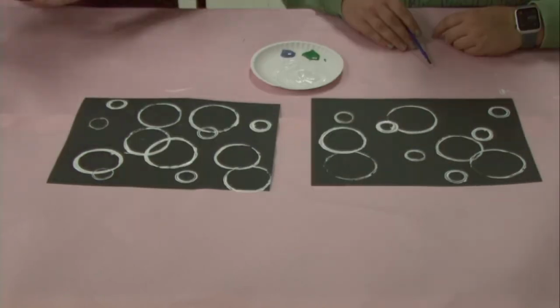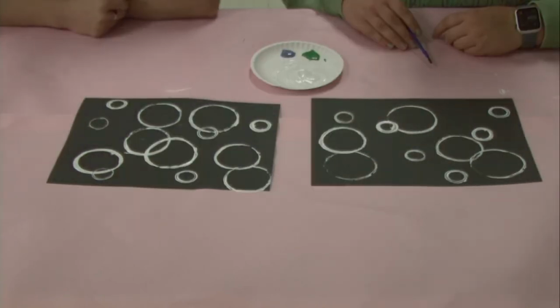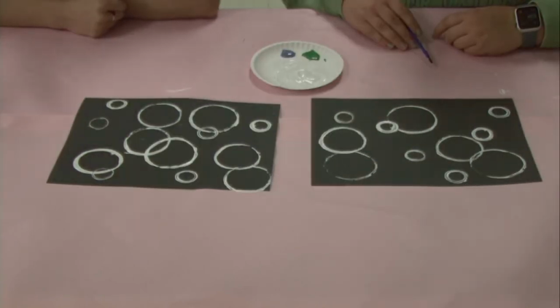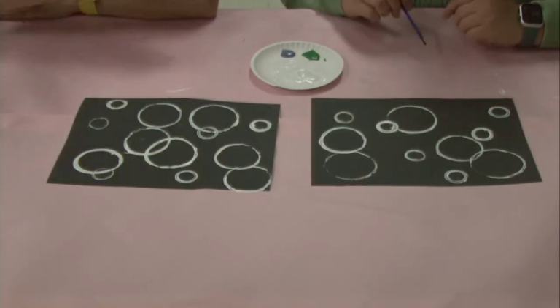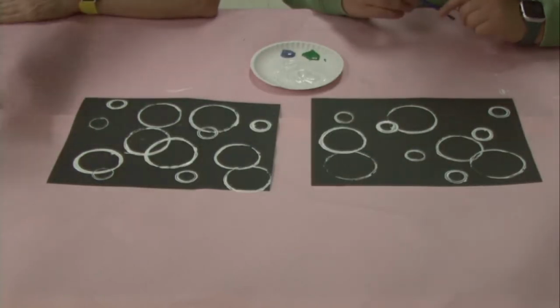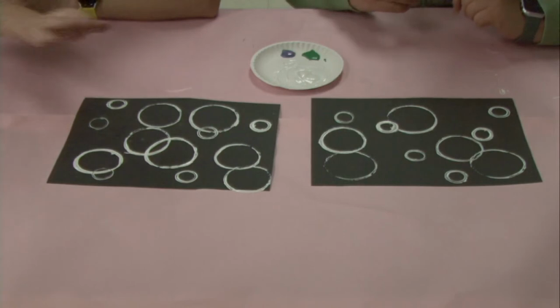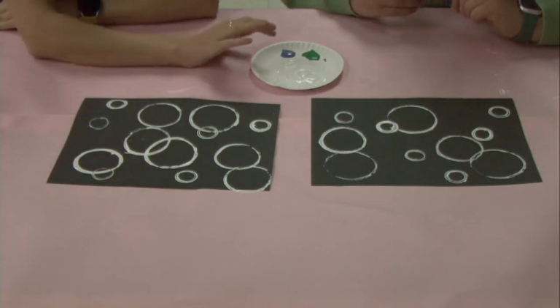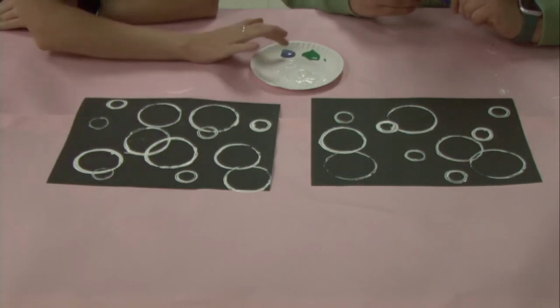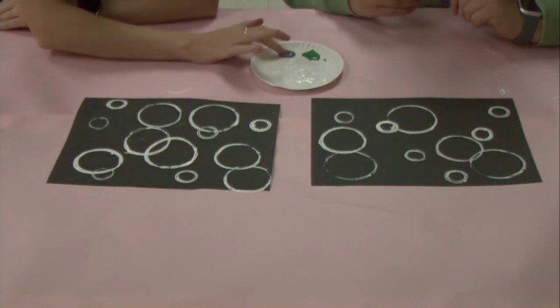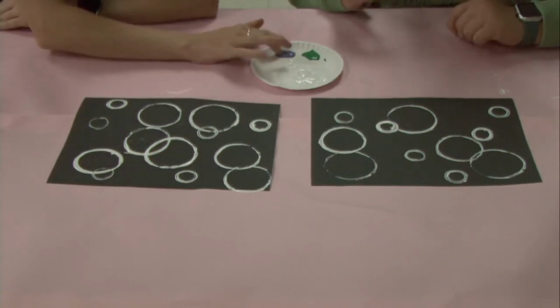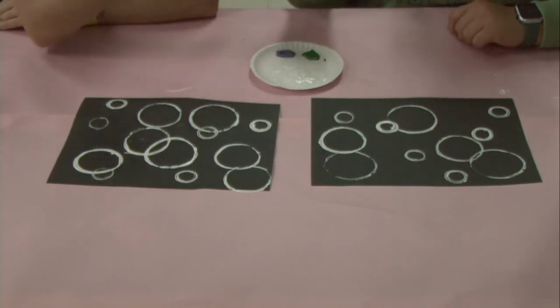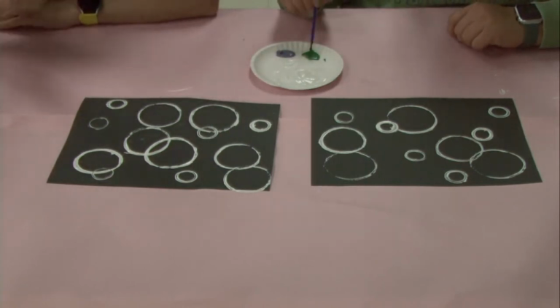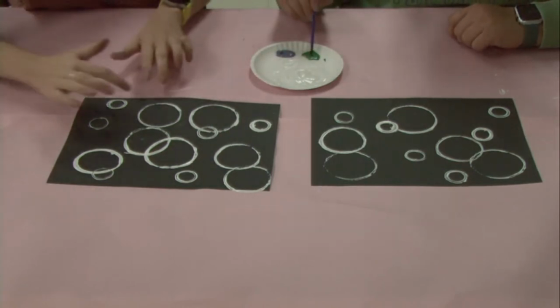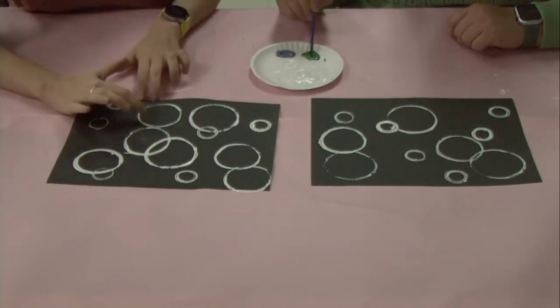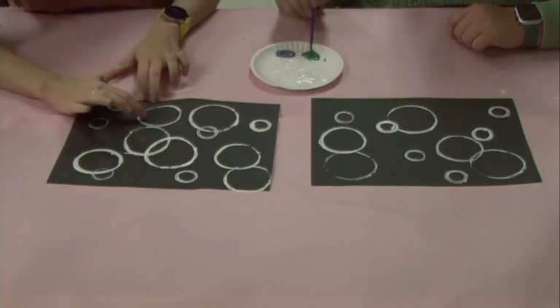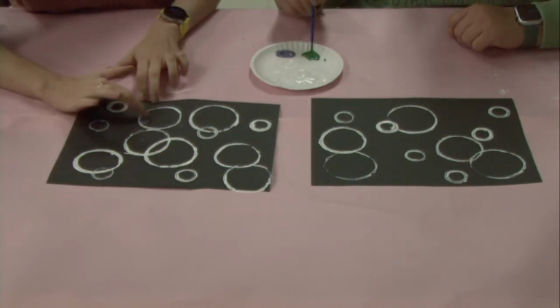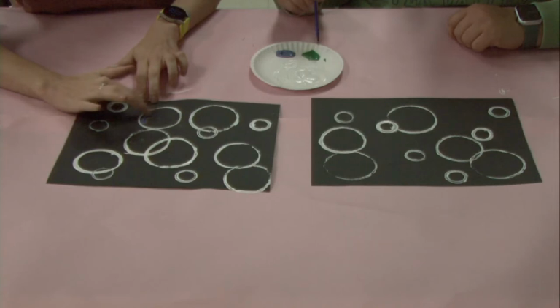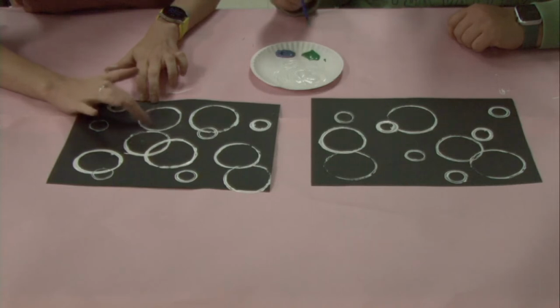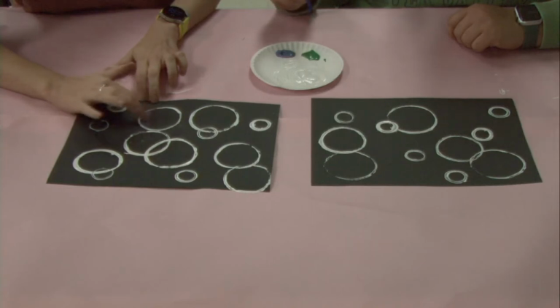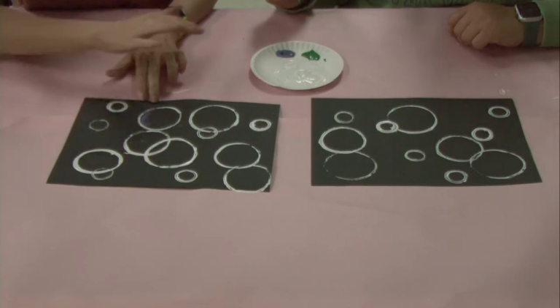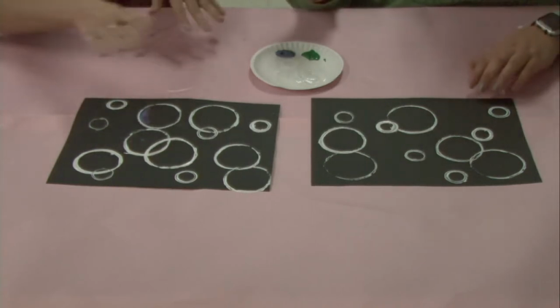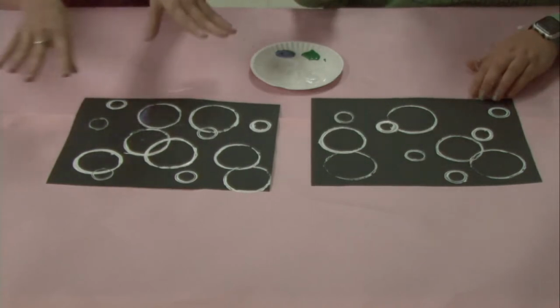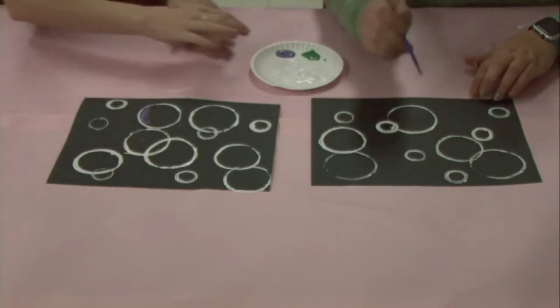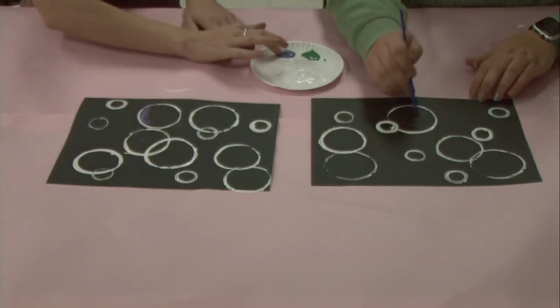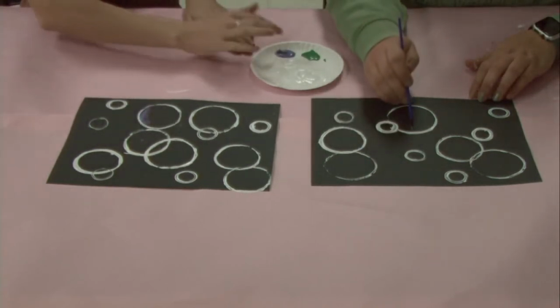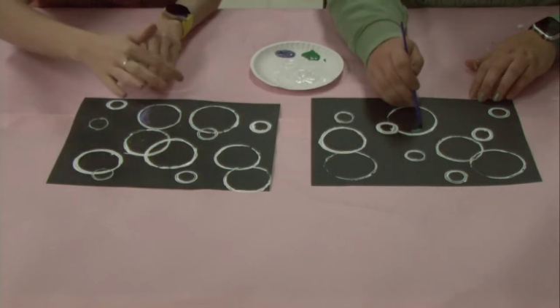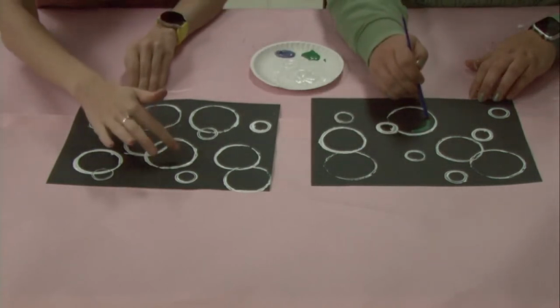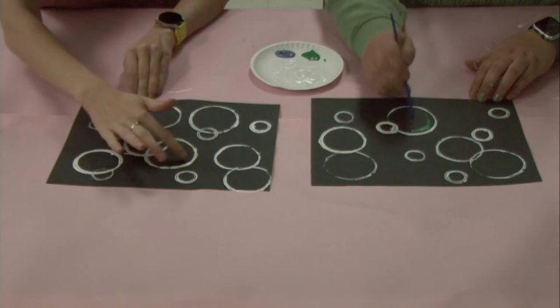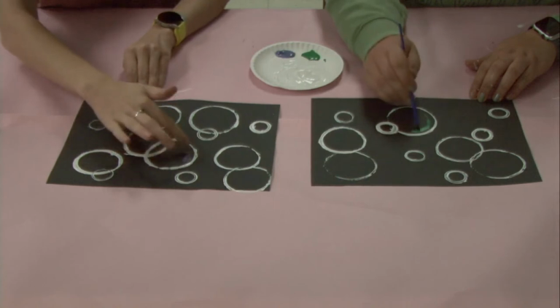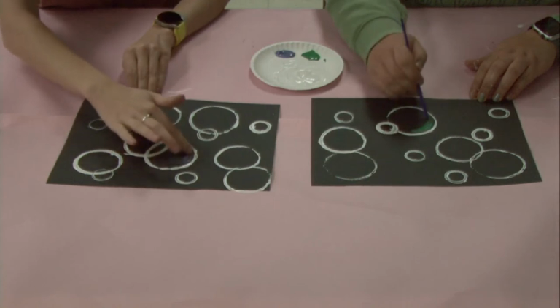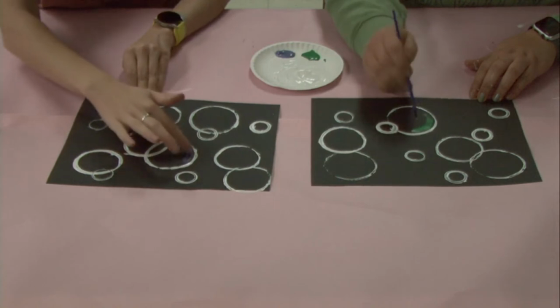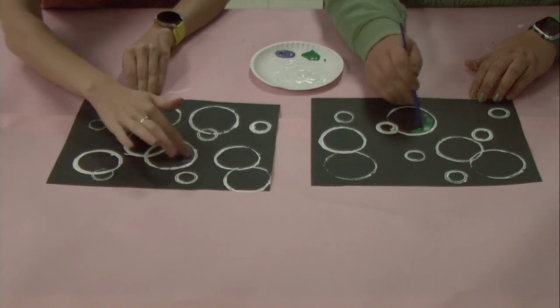Once you've finished with that step, you're going to want to dip your finger or take a paintbrush and put little colorful semi-circles around each bubble to give it that colorful effect. It doesn't matter exactly how you do this — make it however you want.